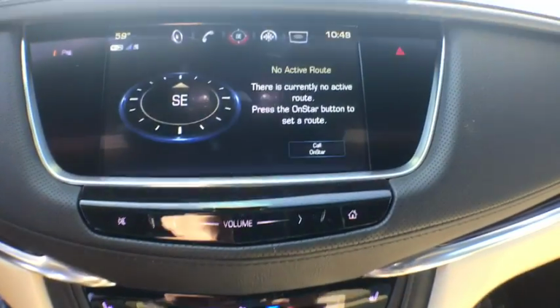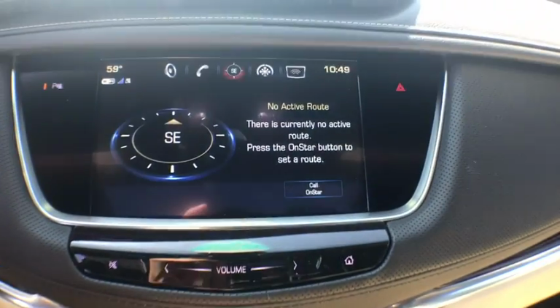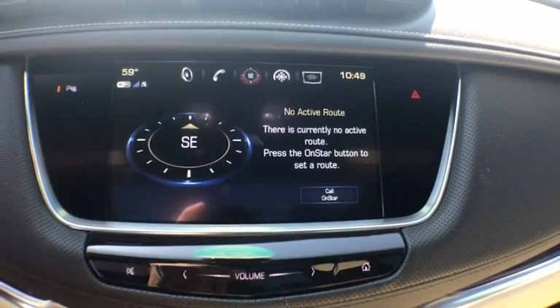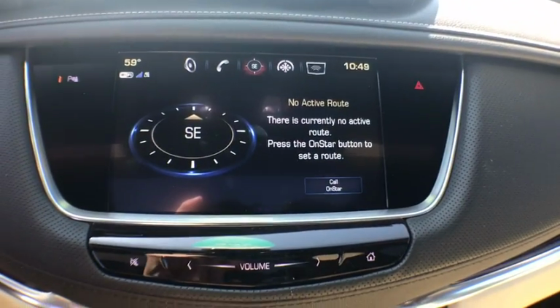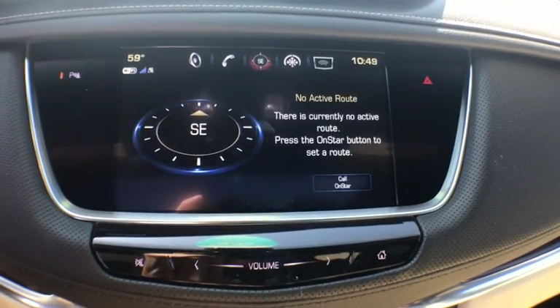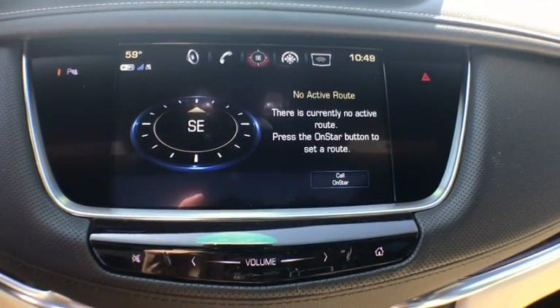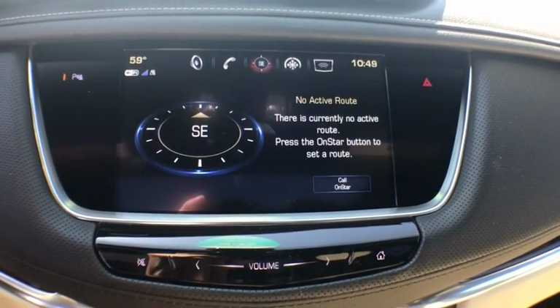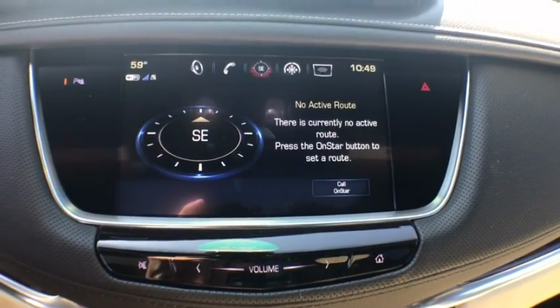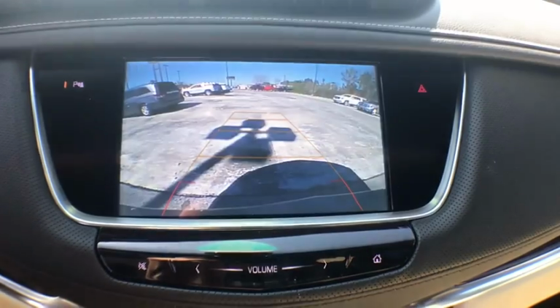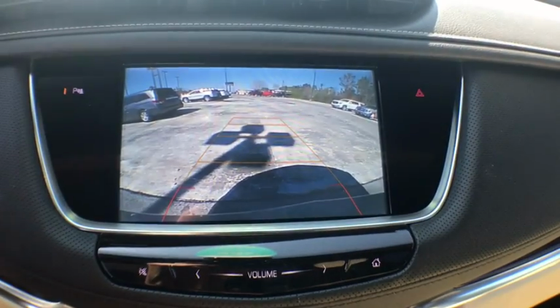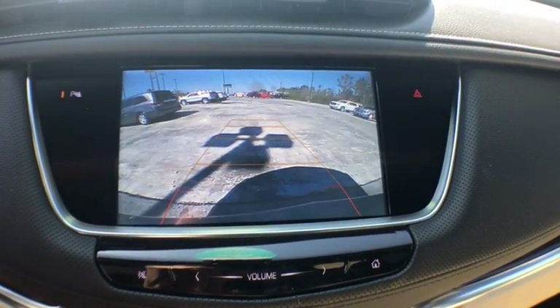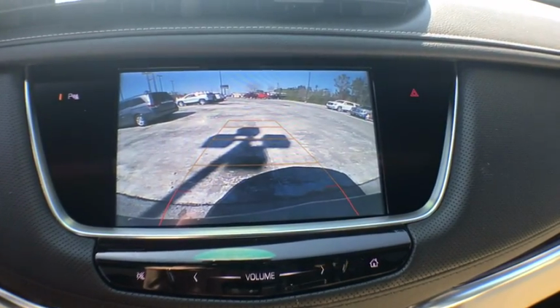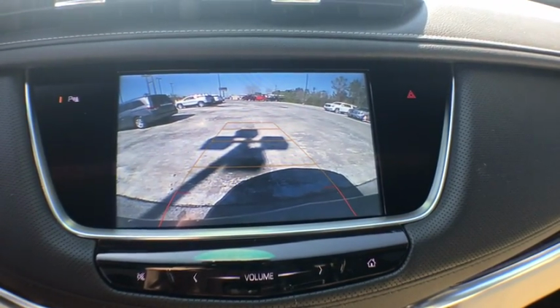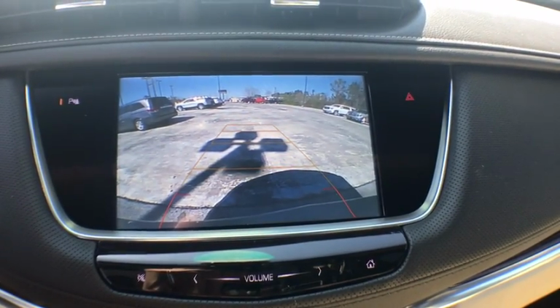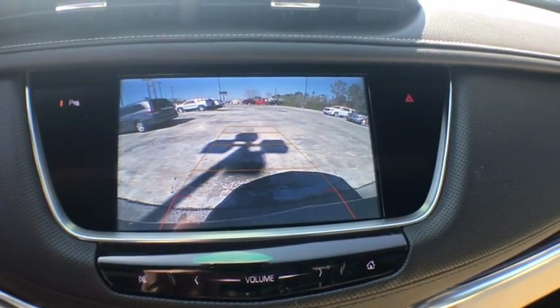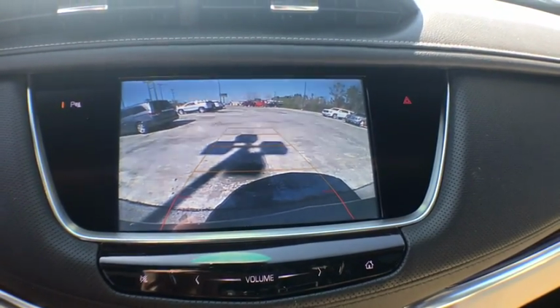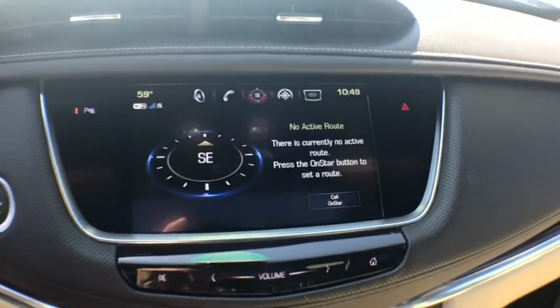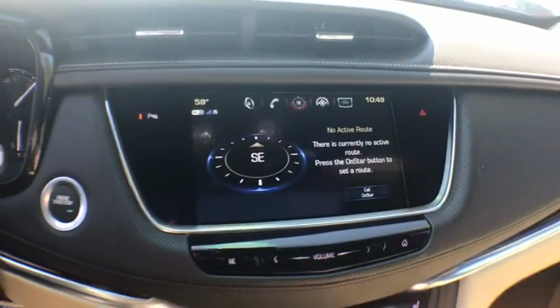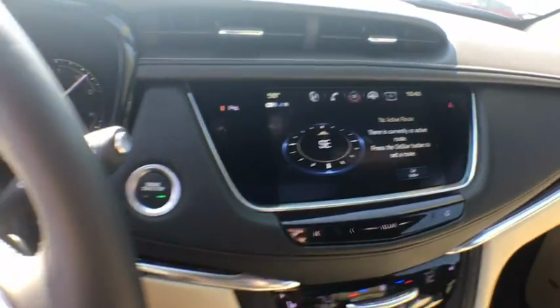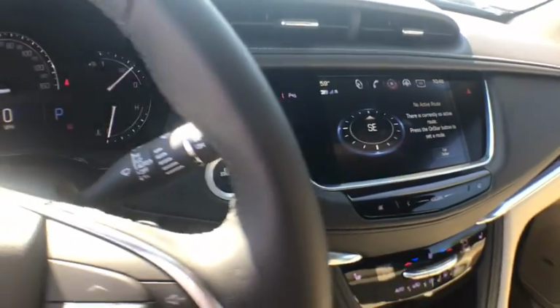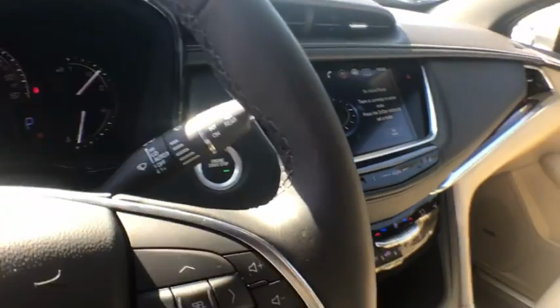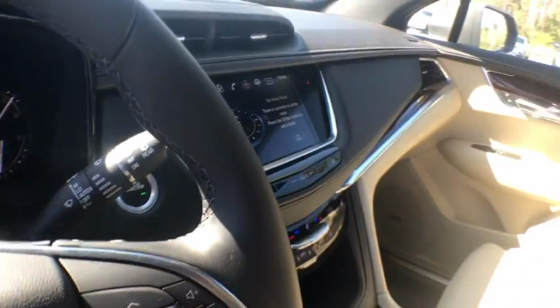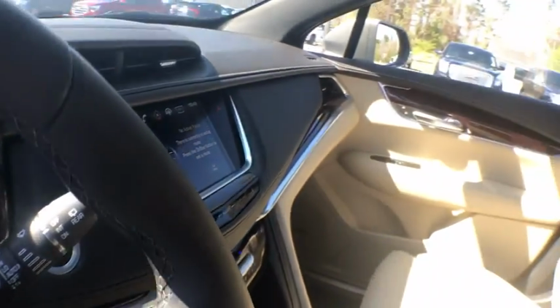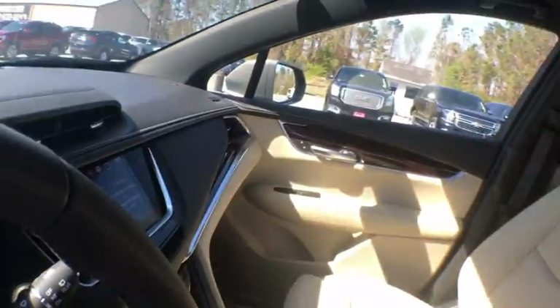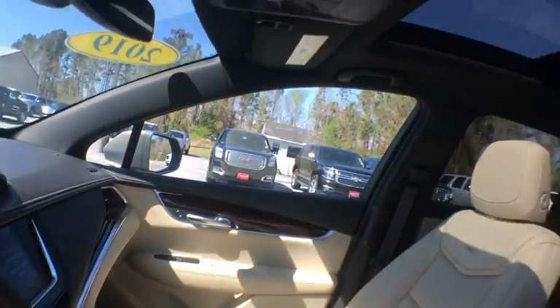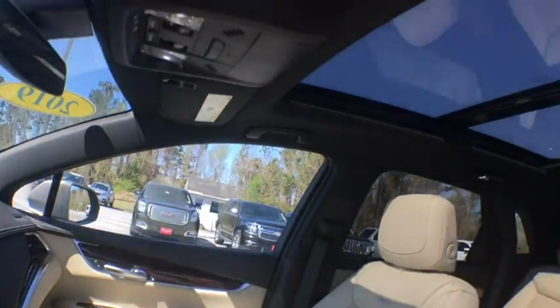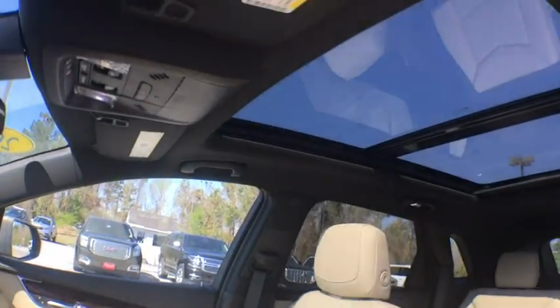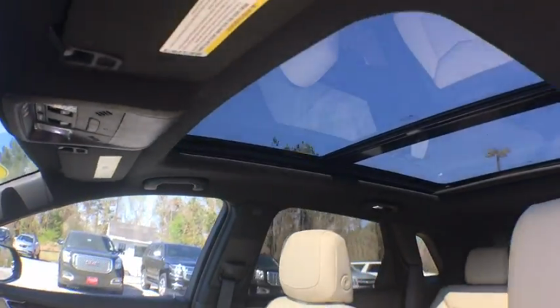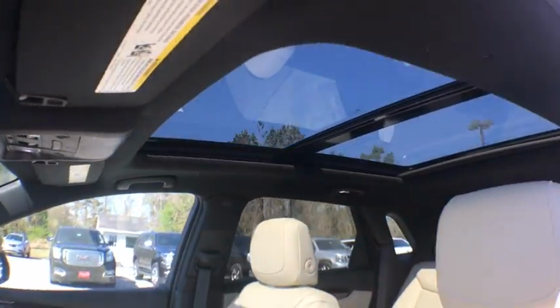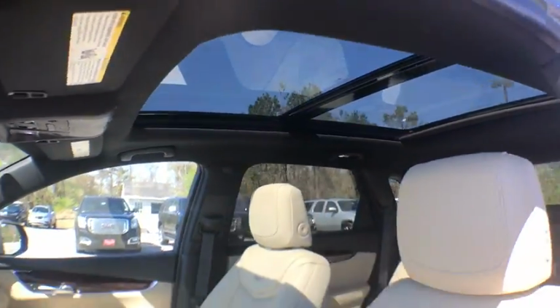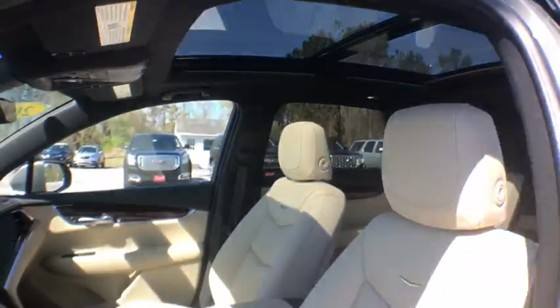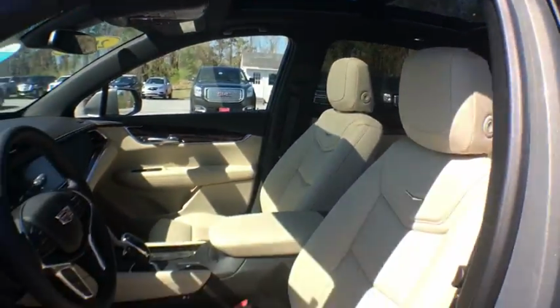Power steering, adjustable steering wheel, cruise control, floor mats, keyless start, aluminum wheels, auto dimming rear view mirror, four wheel disc brakes, universal garage door opener.